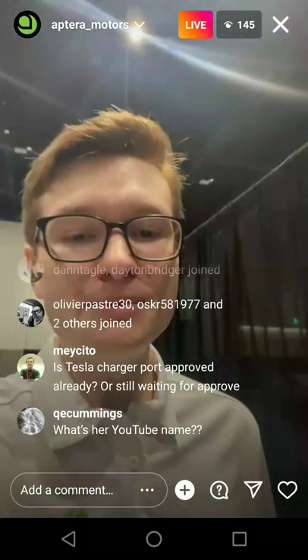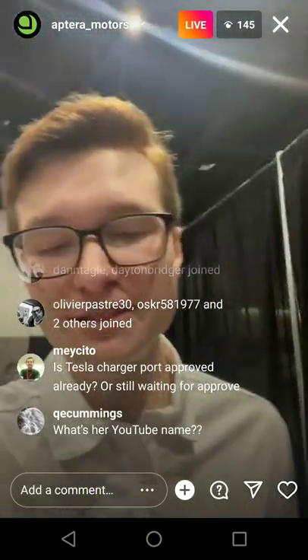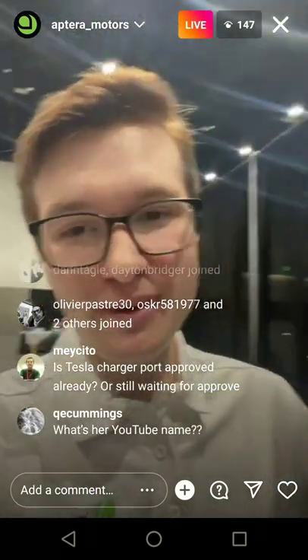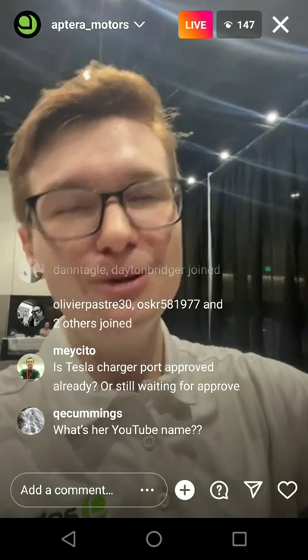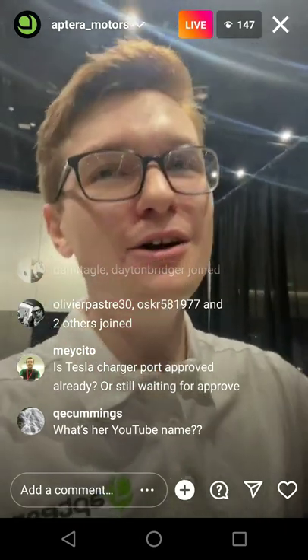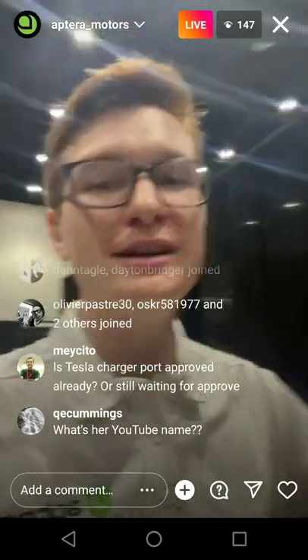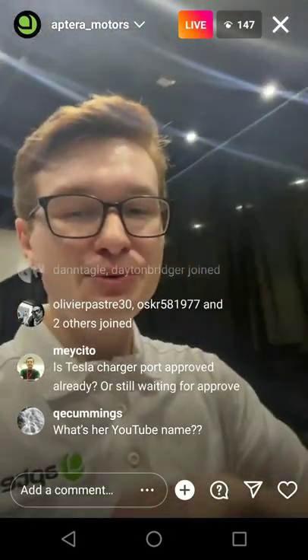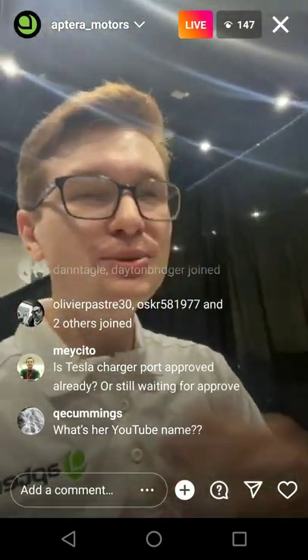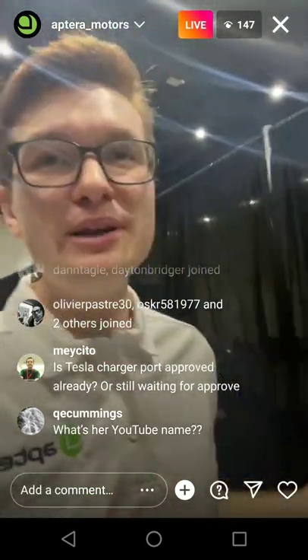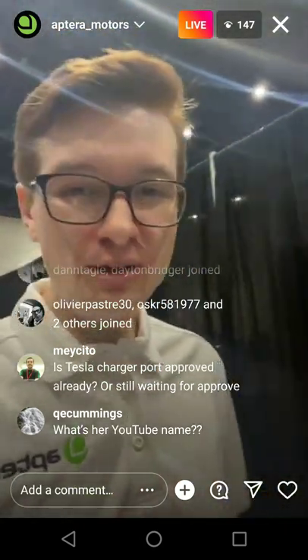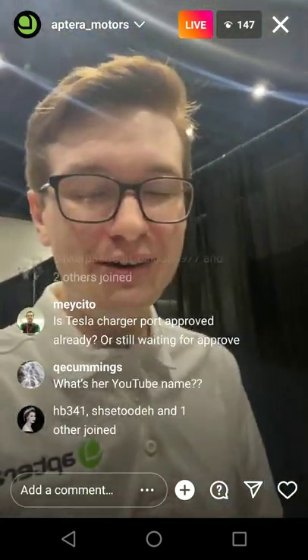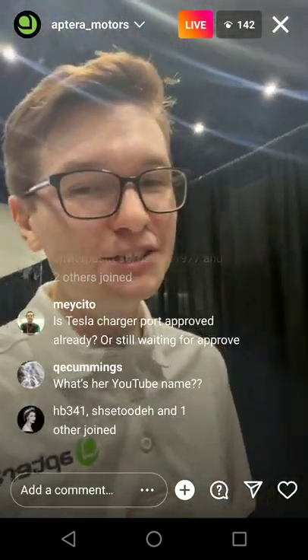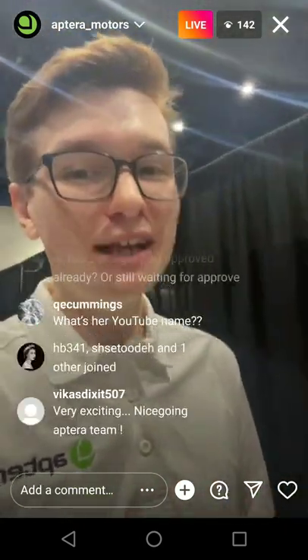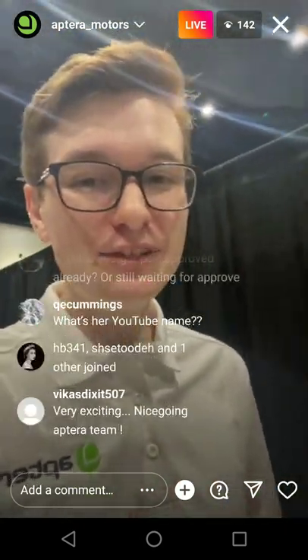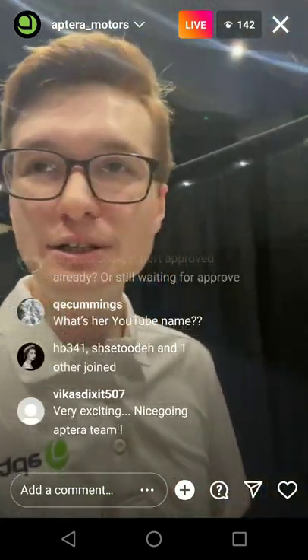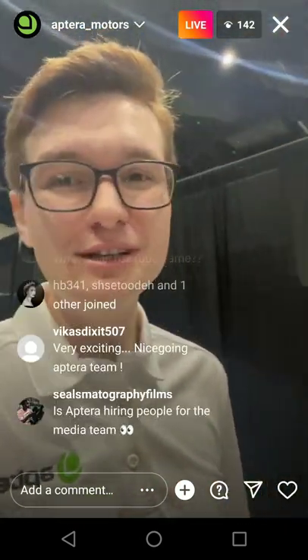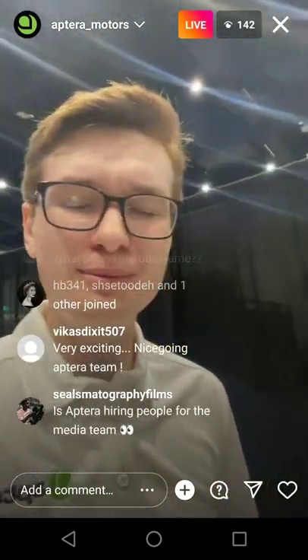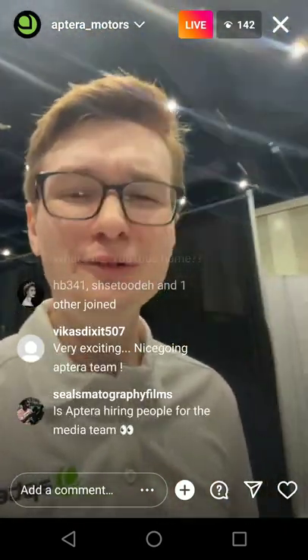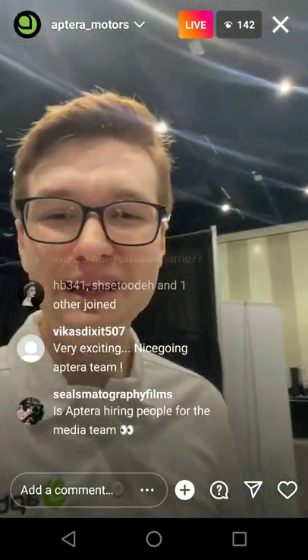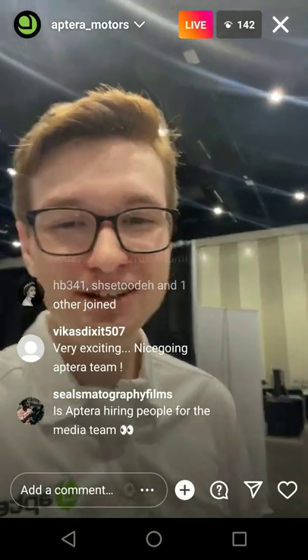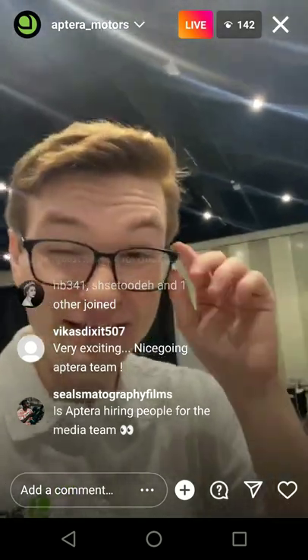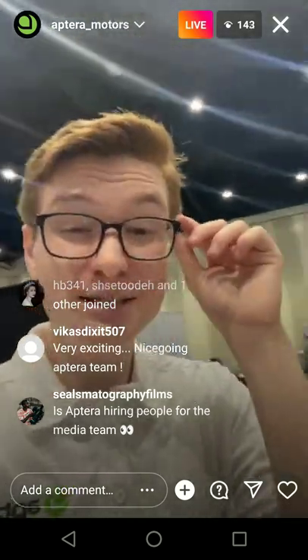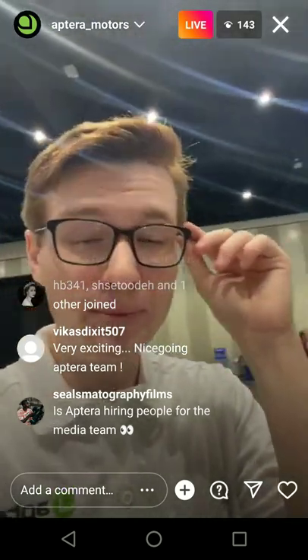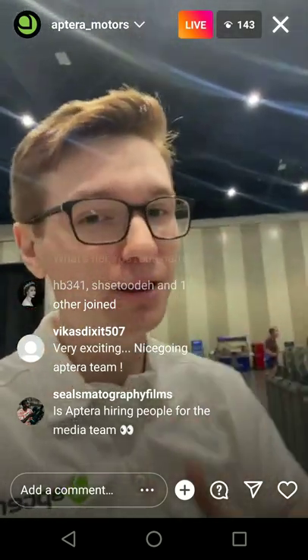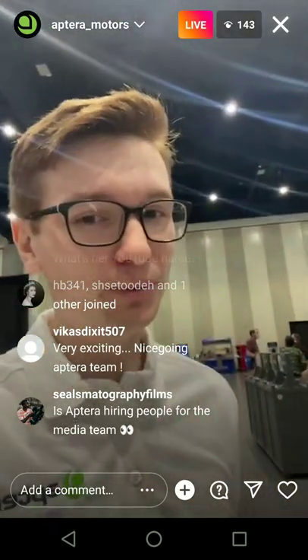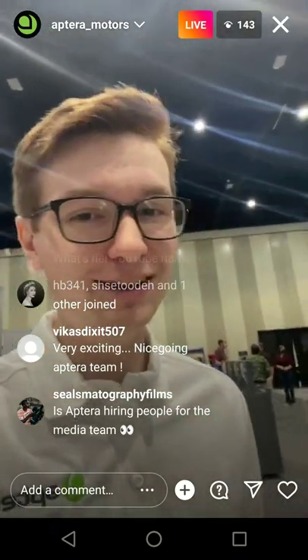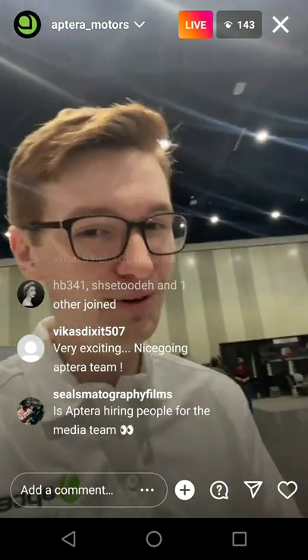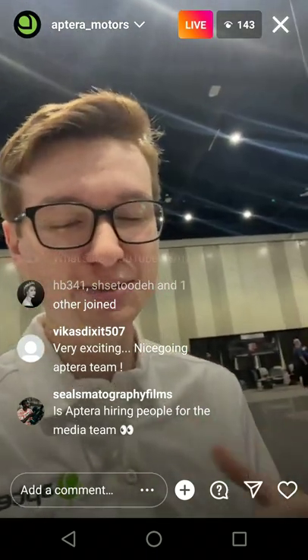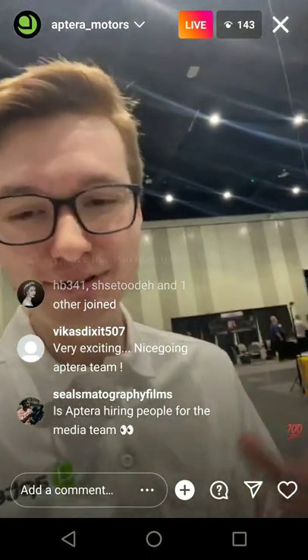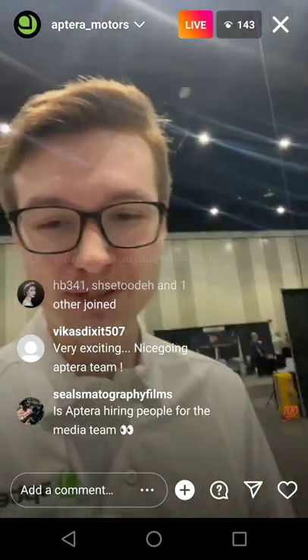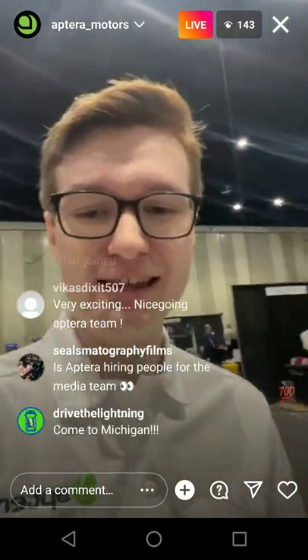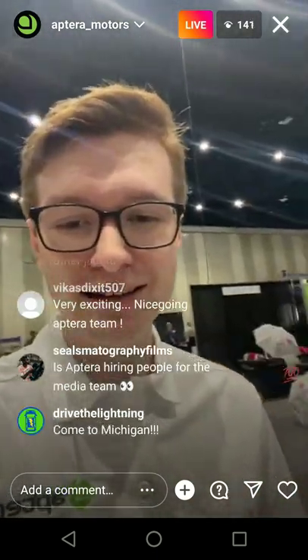Currently Aptera is just remaining close to home. Throughout 2023, when we have a bunch of Delta vehicles, we're going to bring them all over the place — you're going to start to see us popping up all over the US doing road trips and things like that.